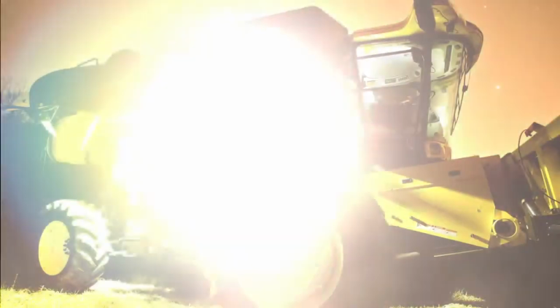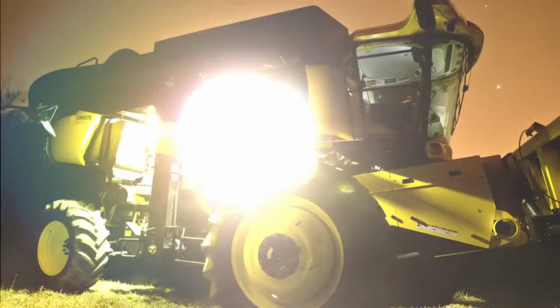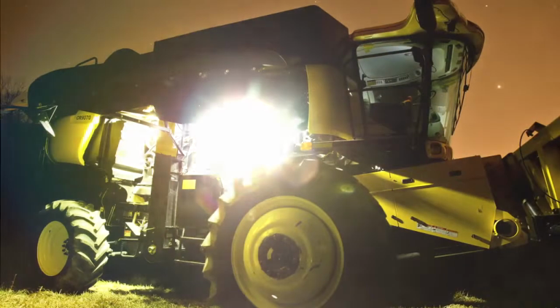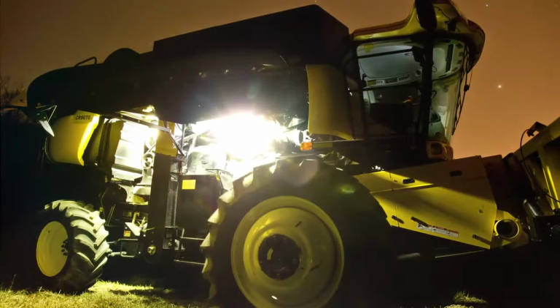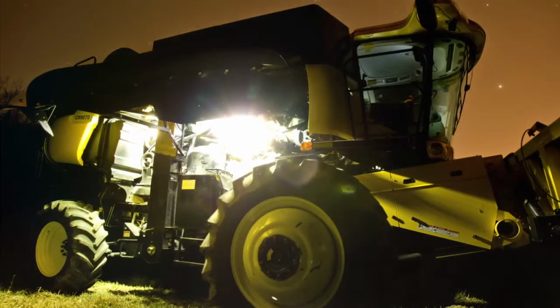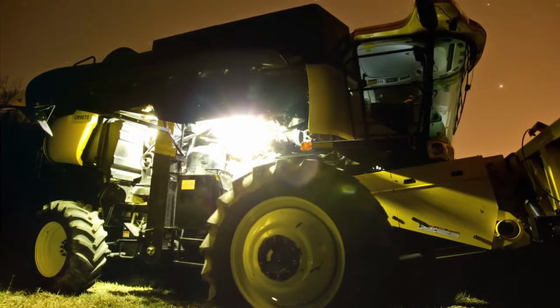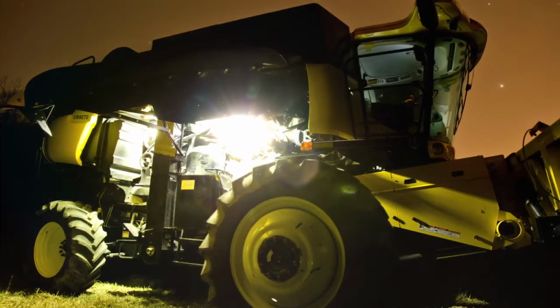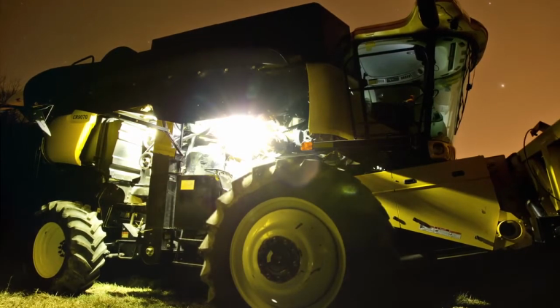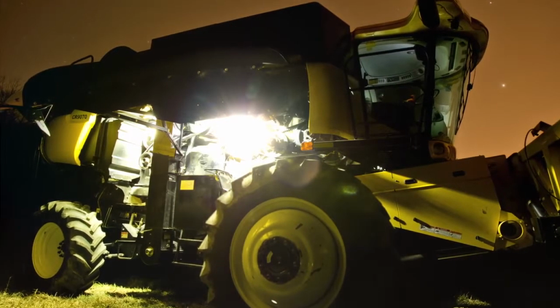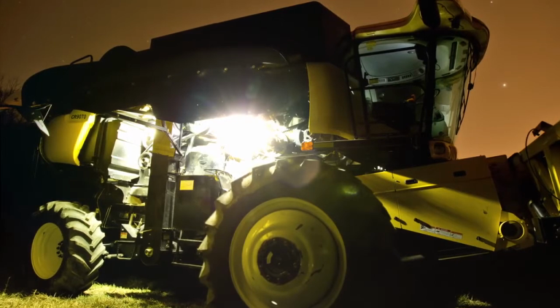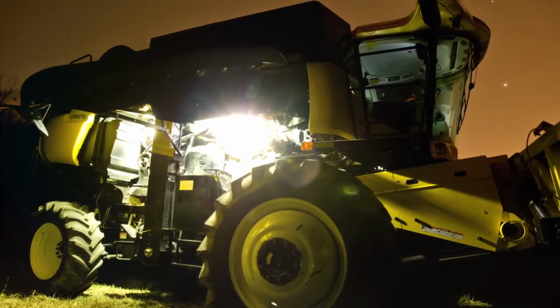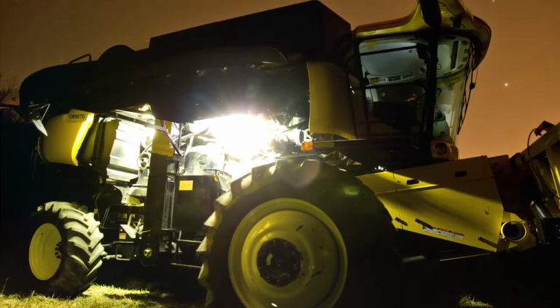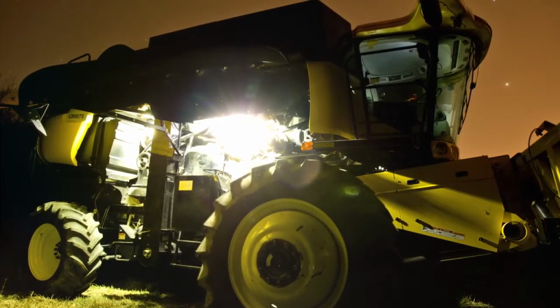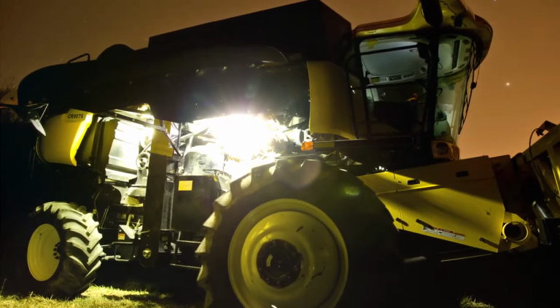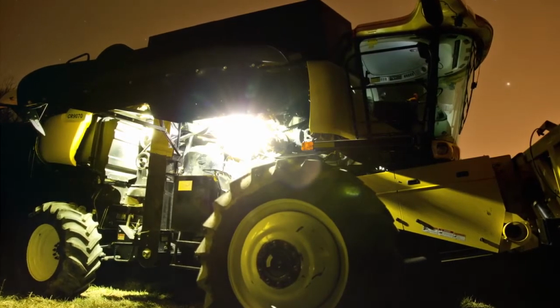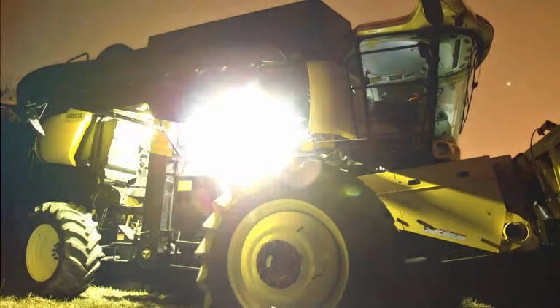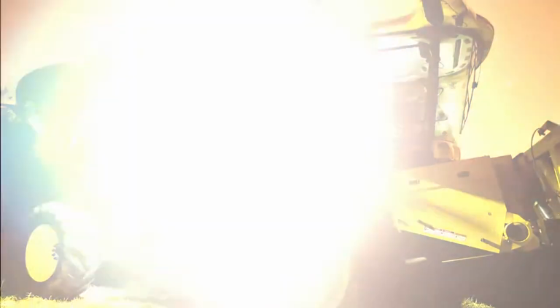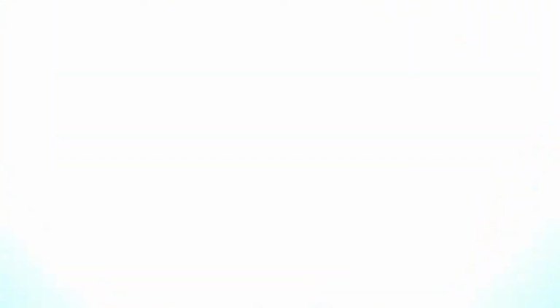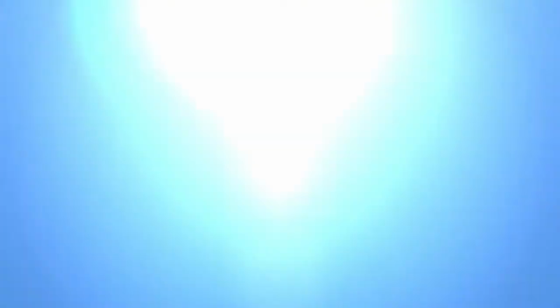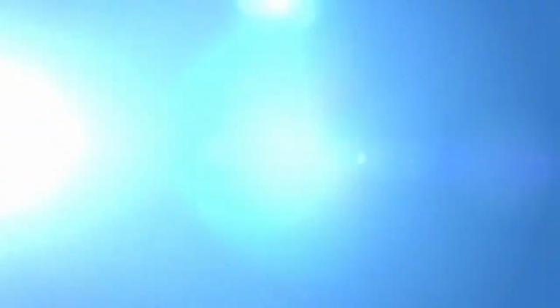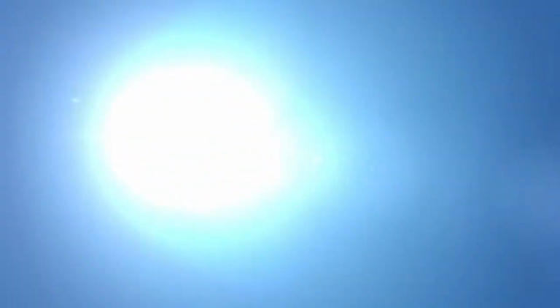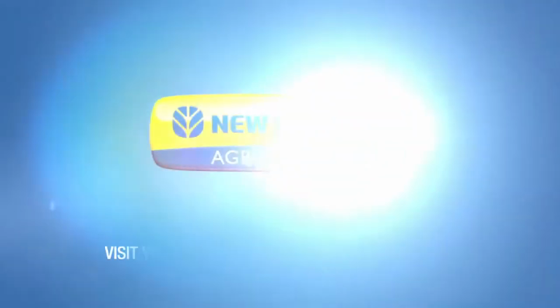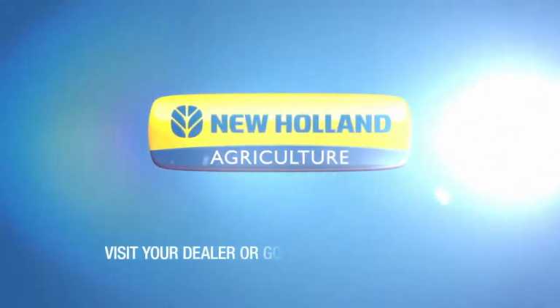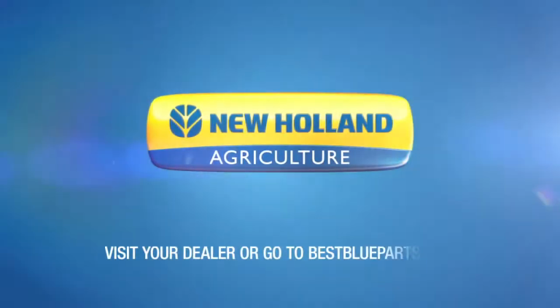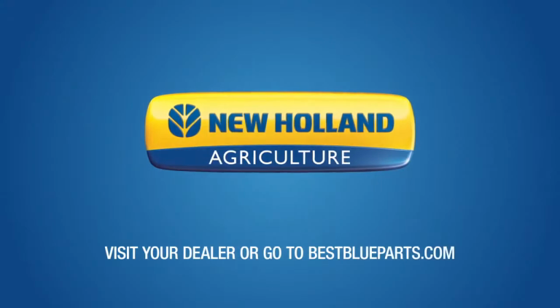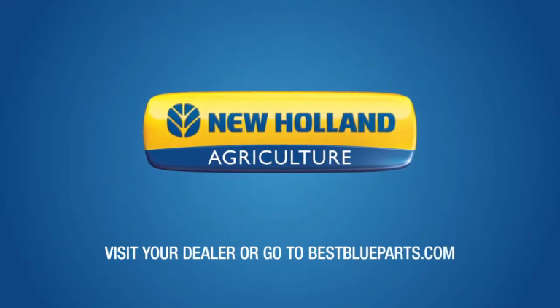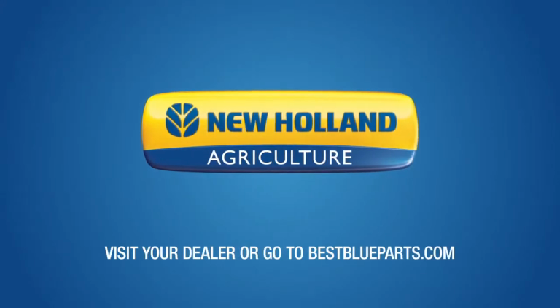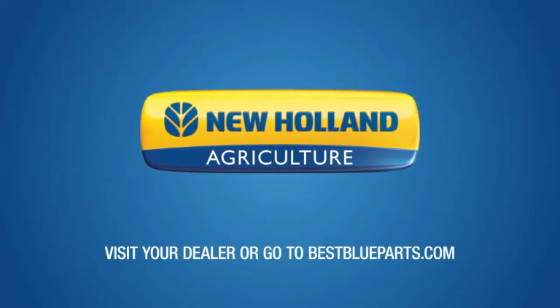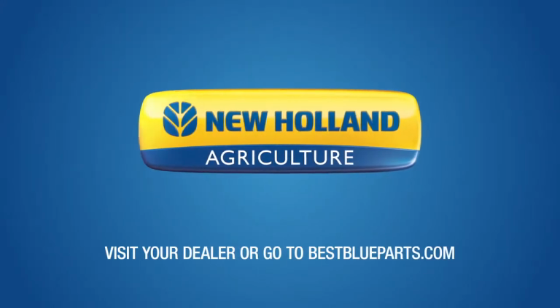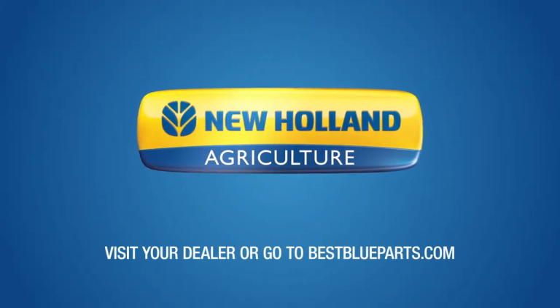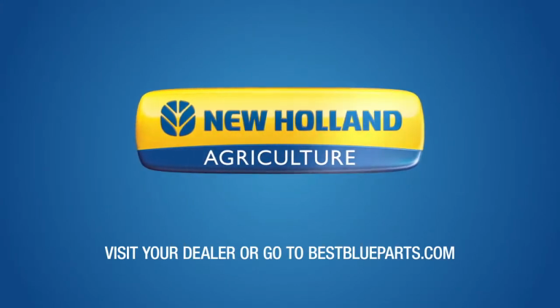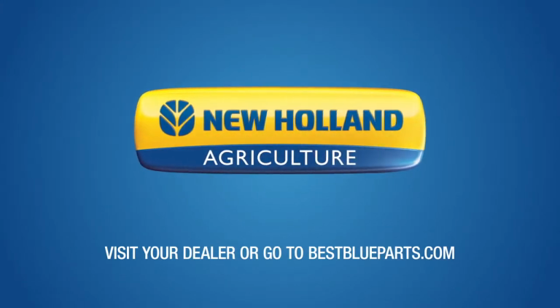Installing your LED lights is a breeze on any piece of equipment — simply bolt them on and wire them up. Visit your dealer or go to bestblueparts.com to see the complete selection of our LED lights.